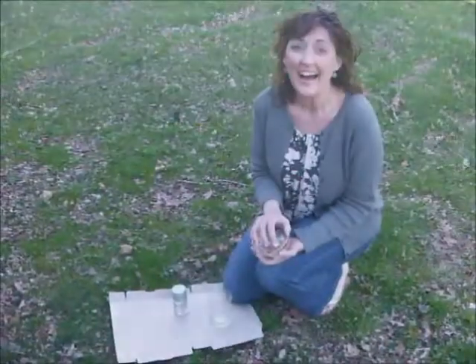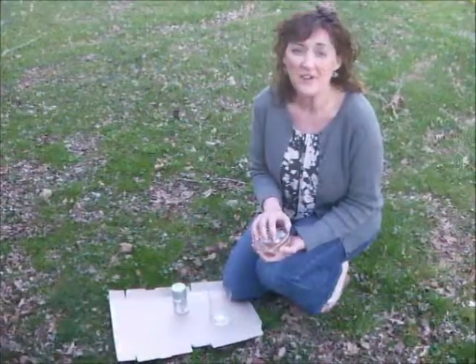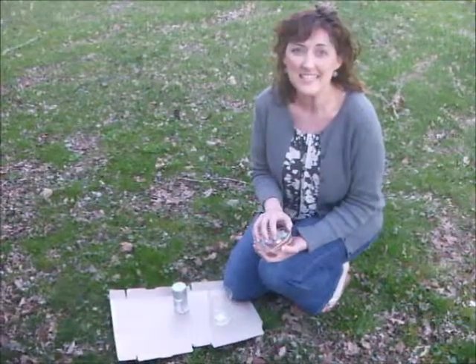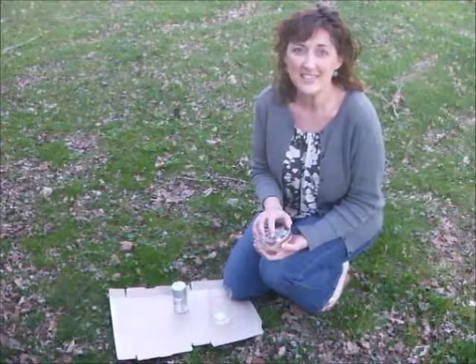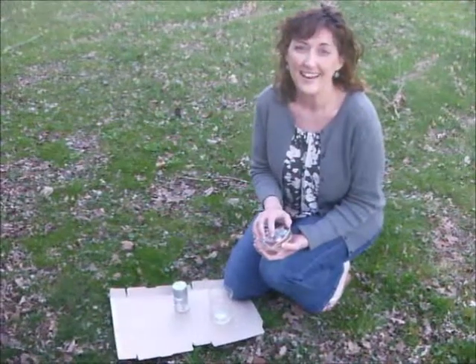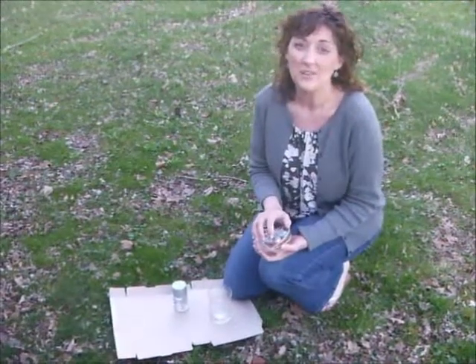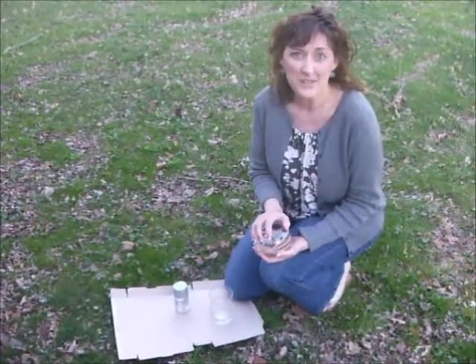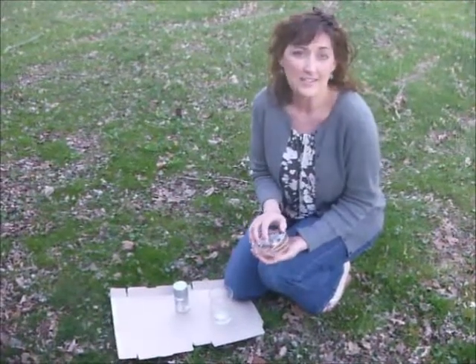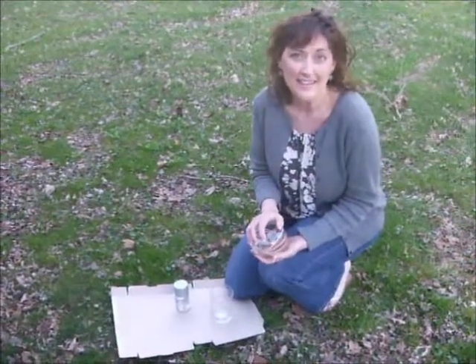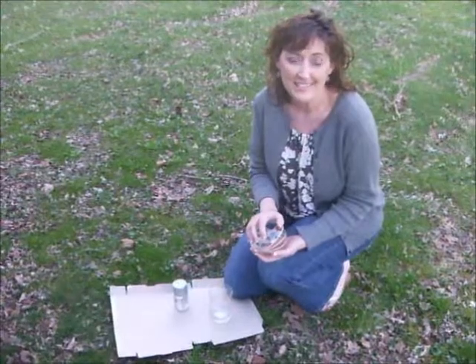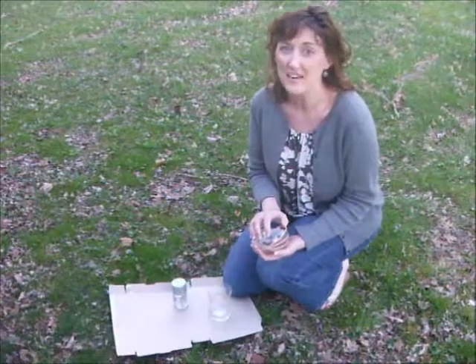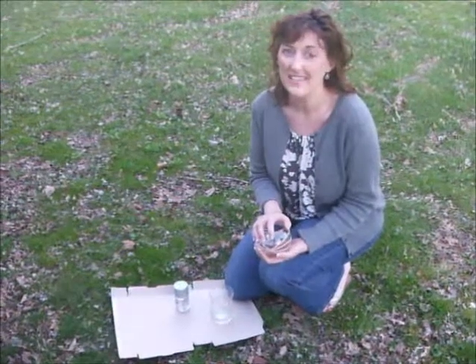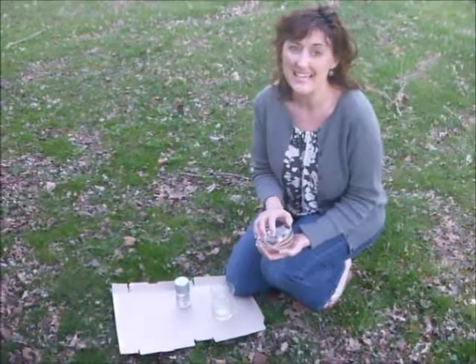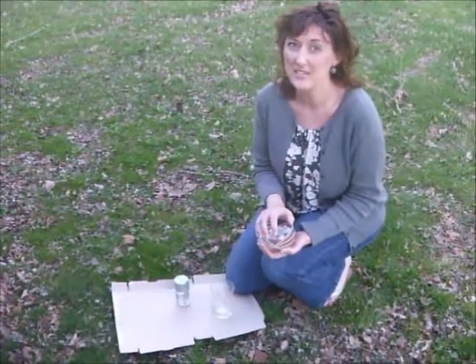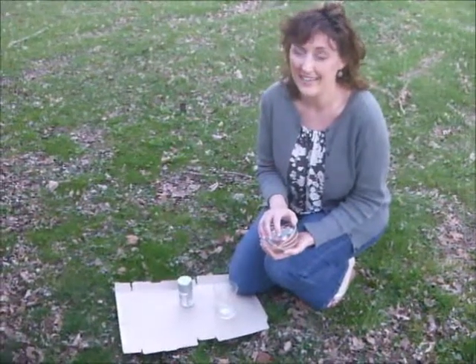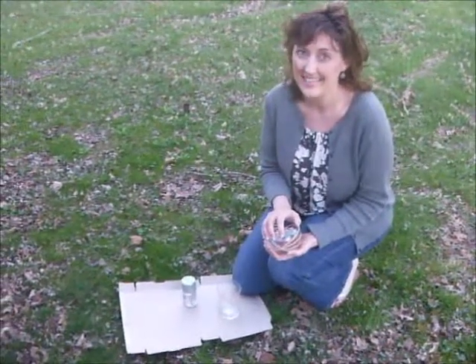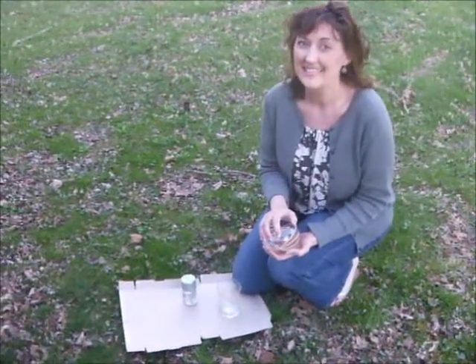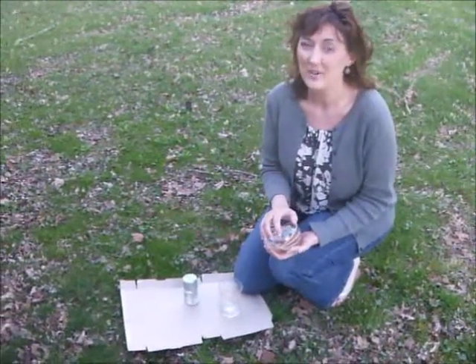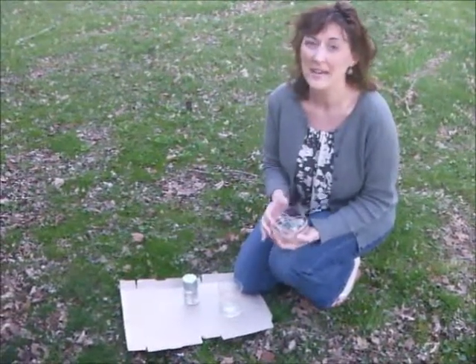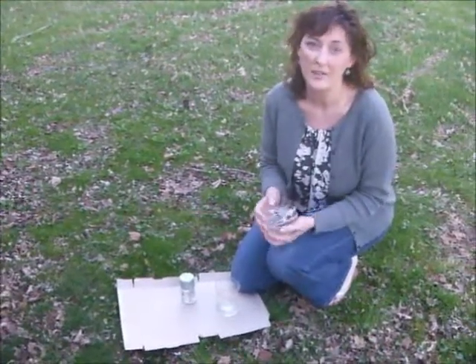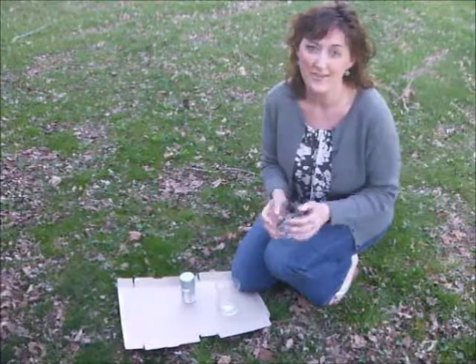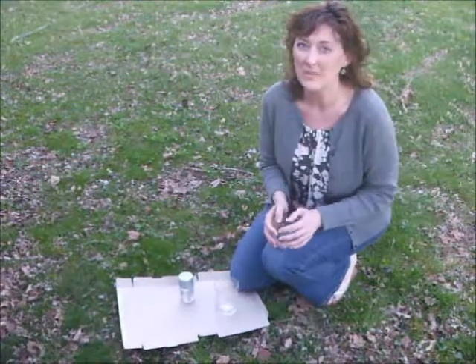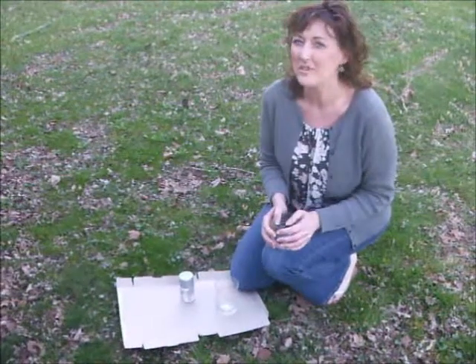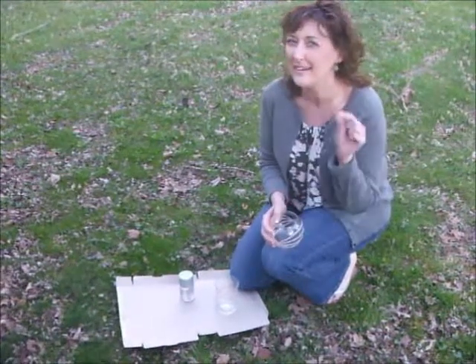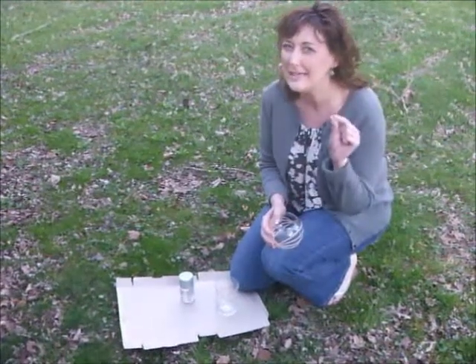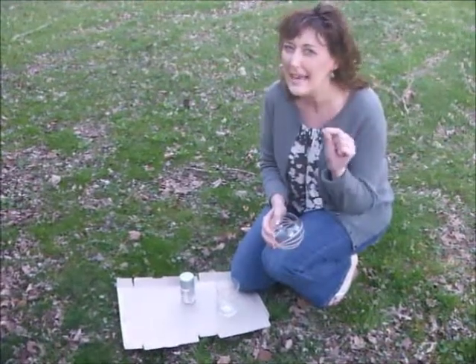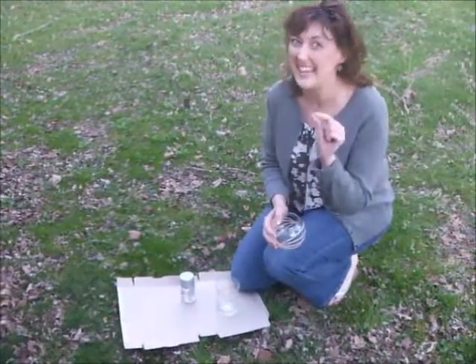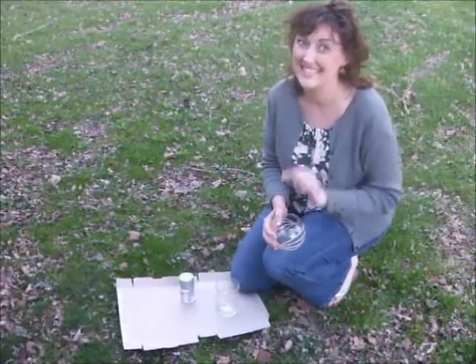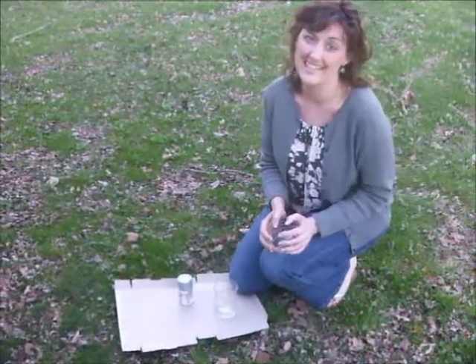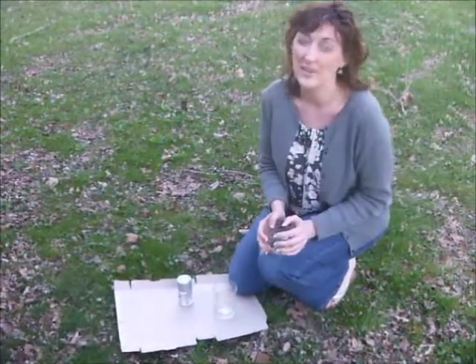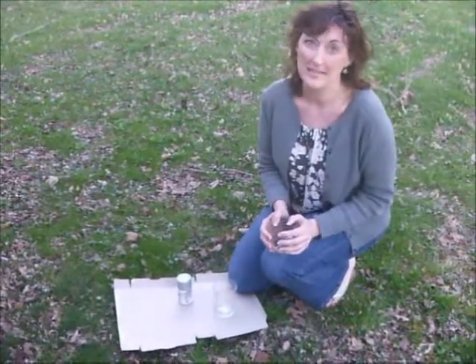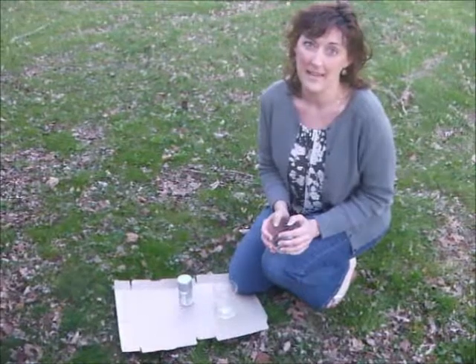Hi! Welcome to Tasty Thursday. You might notice that we're not in the kitchen. Today we're having a taste of a different kind — we're going to be making a craft that only people with very good taste, excellent taste even, would think to make.